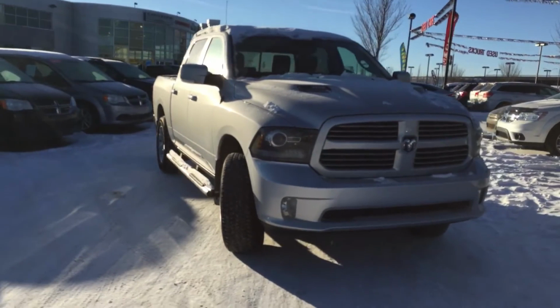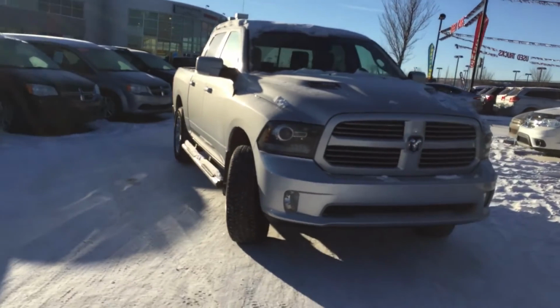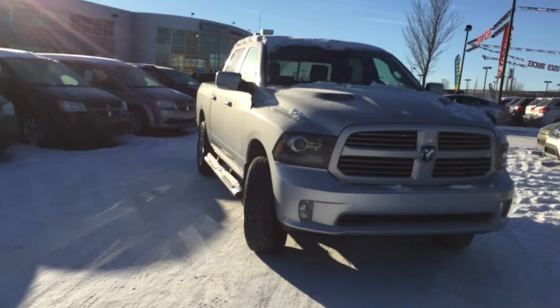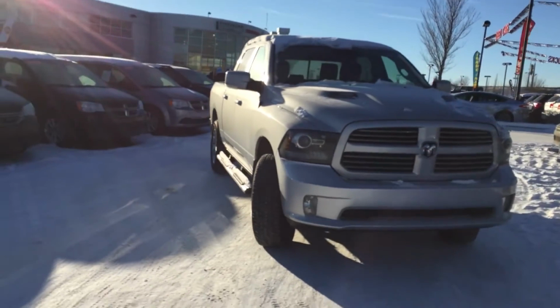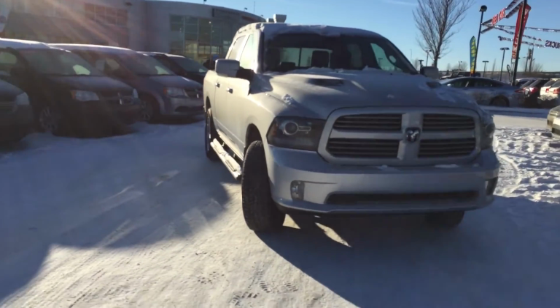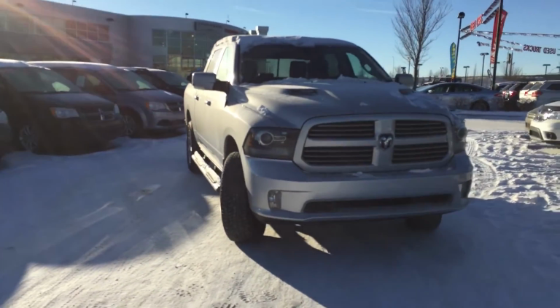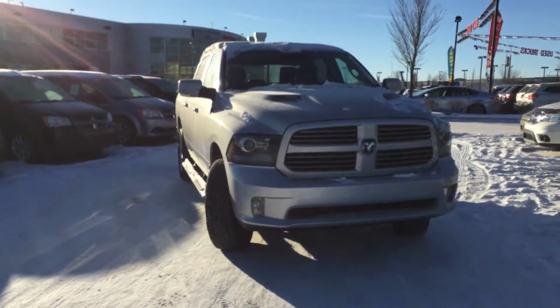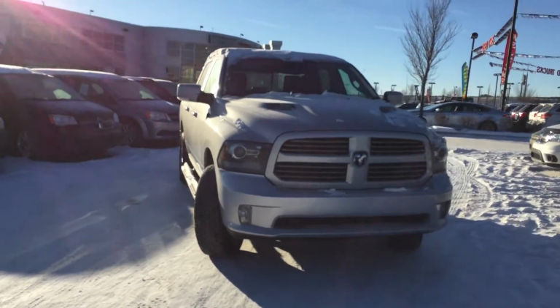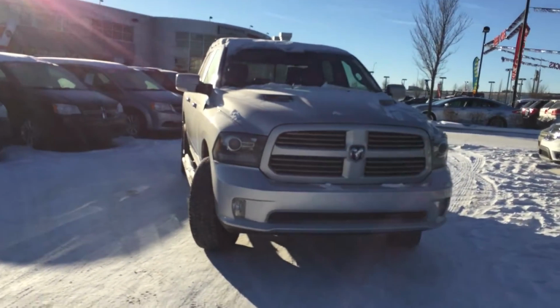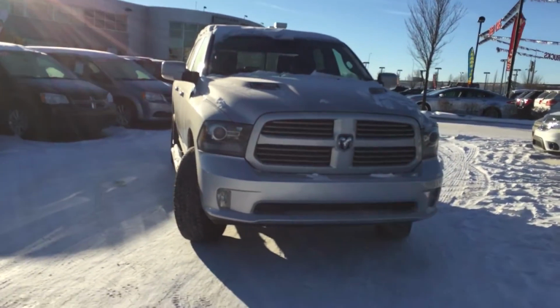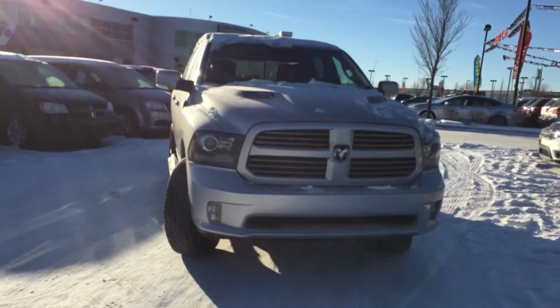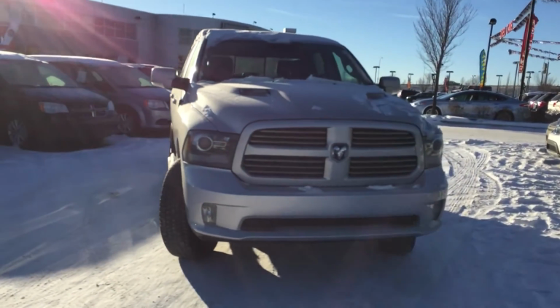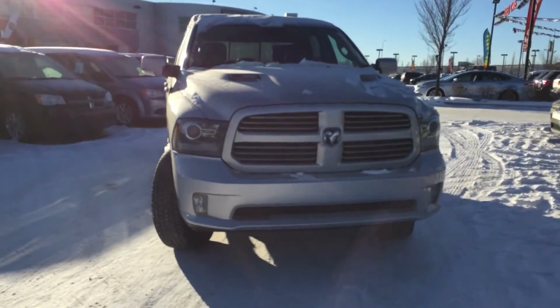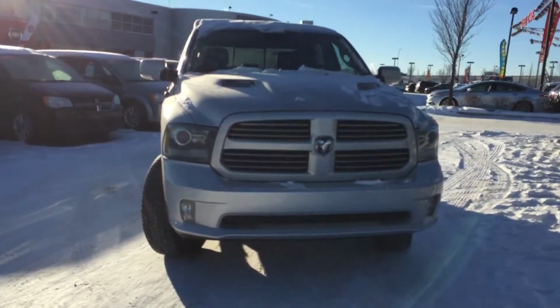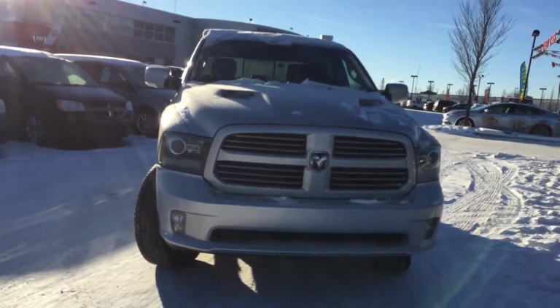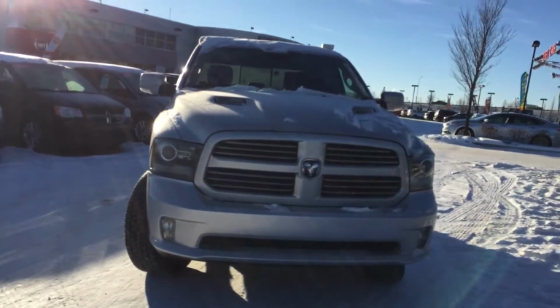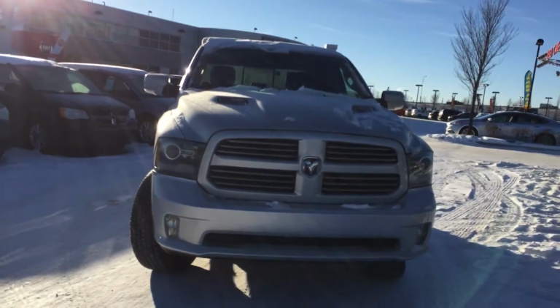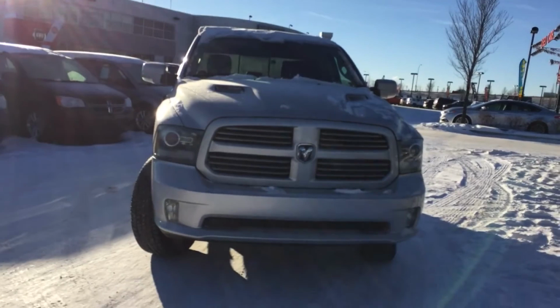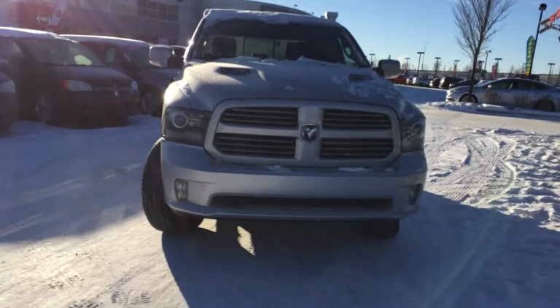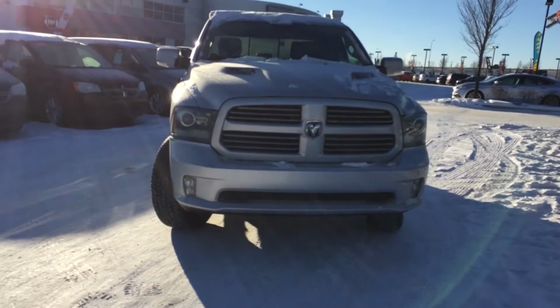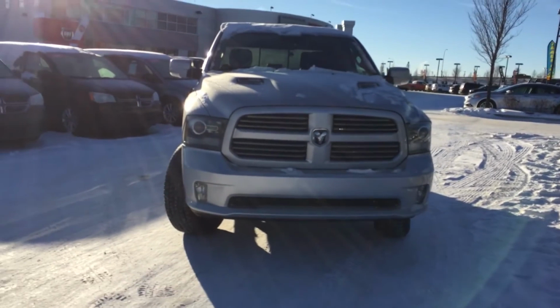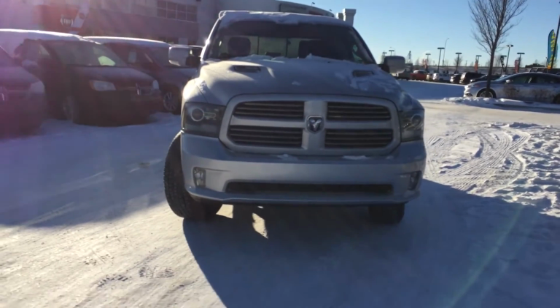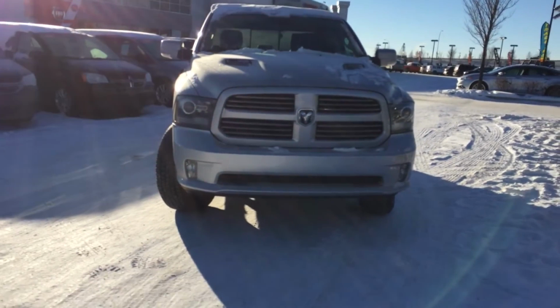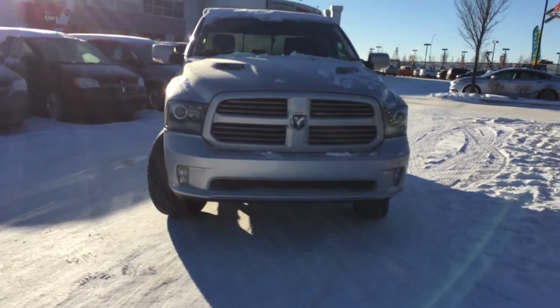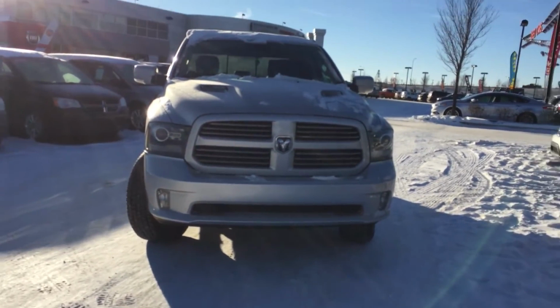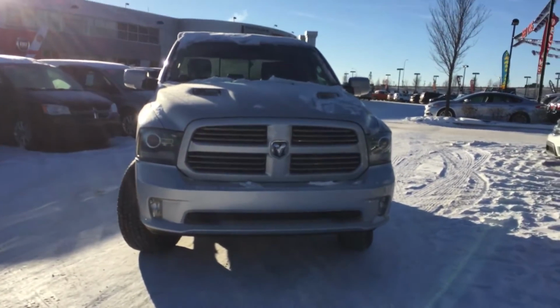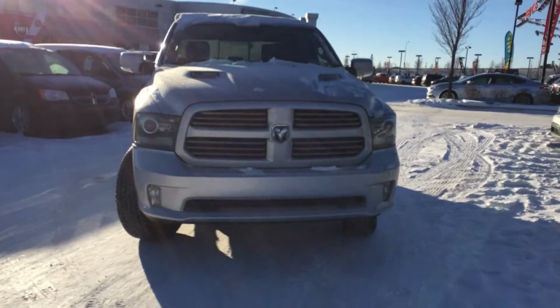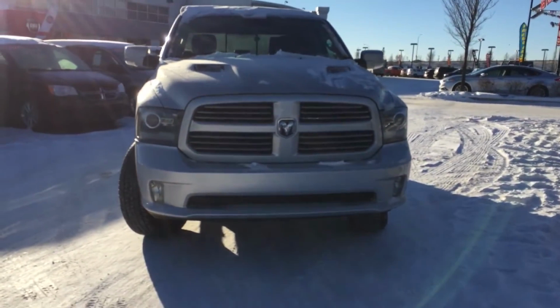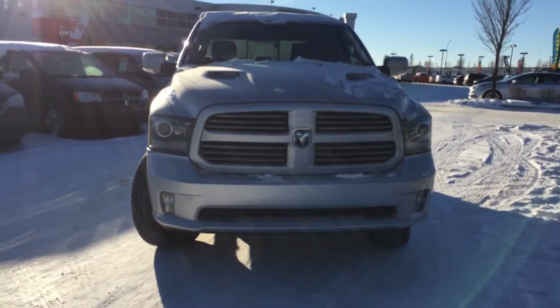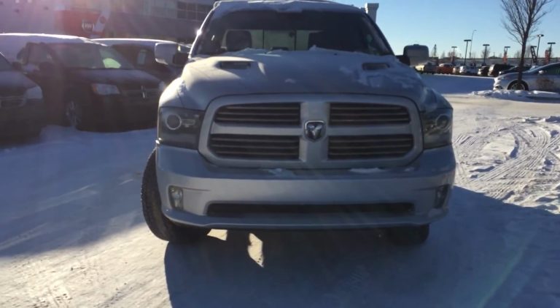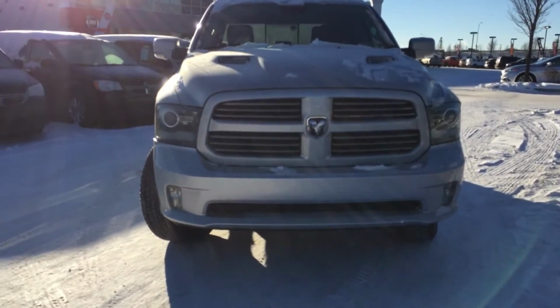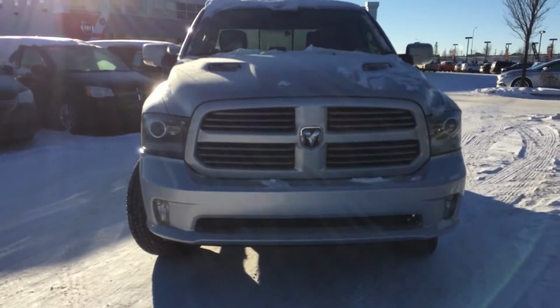Painted in a nice bright silver metallic clear coat. Under that hood you're going to find a 5.7L V8 Hemi, and that's paired with a 6-speed automatic transmission.